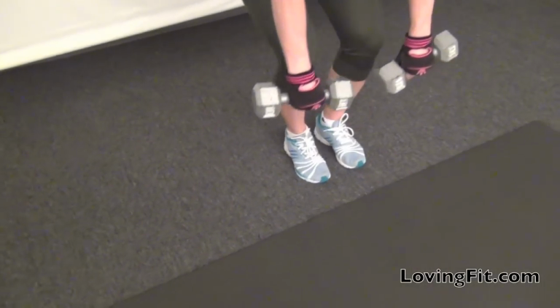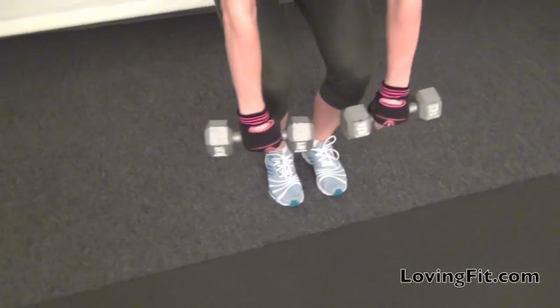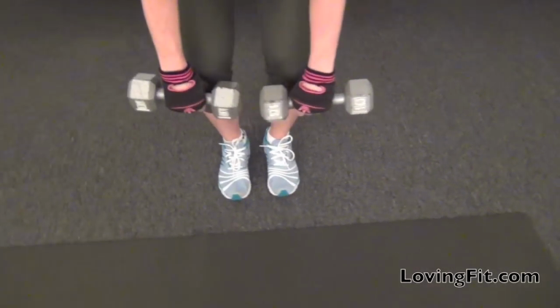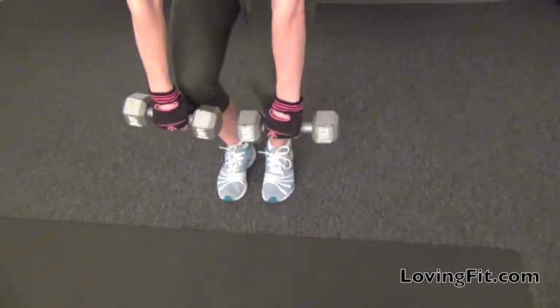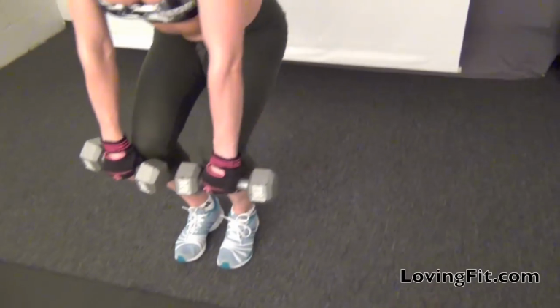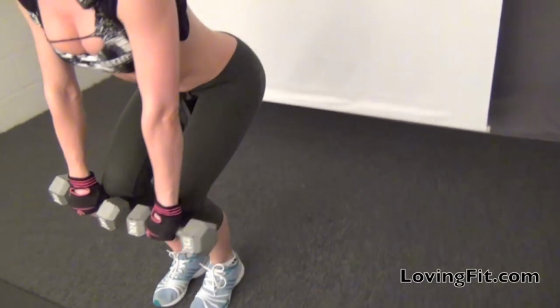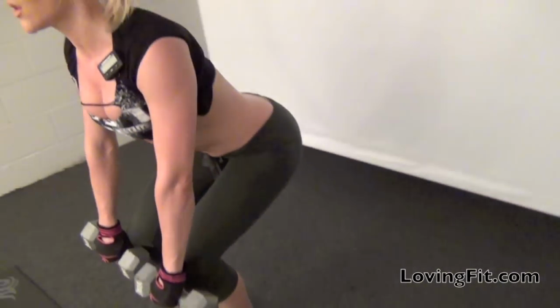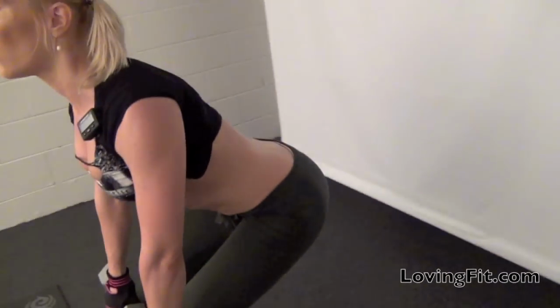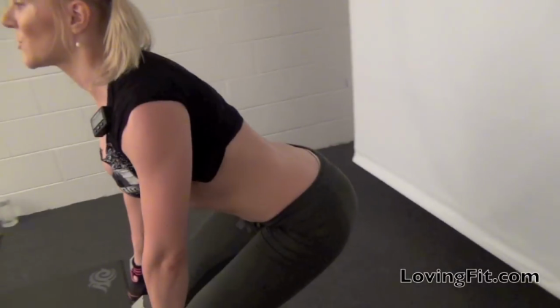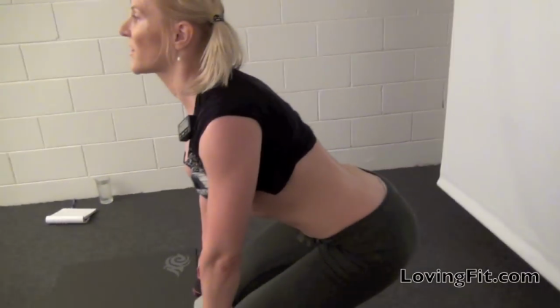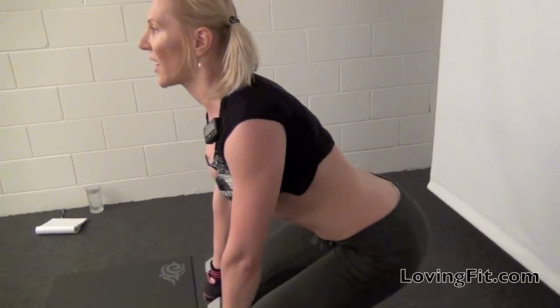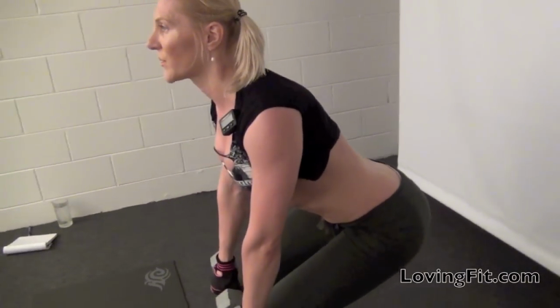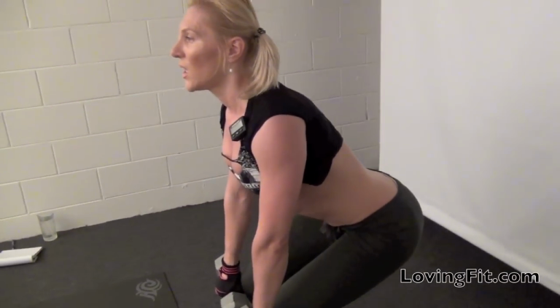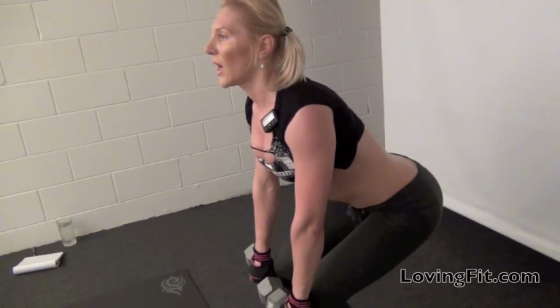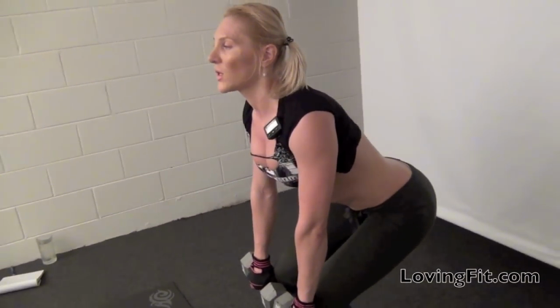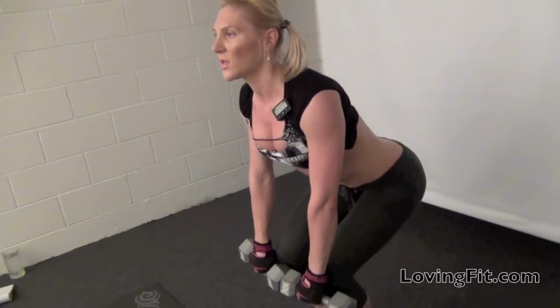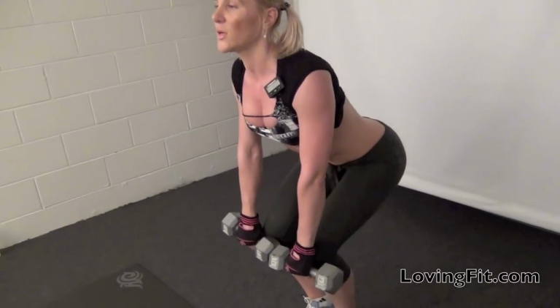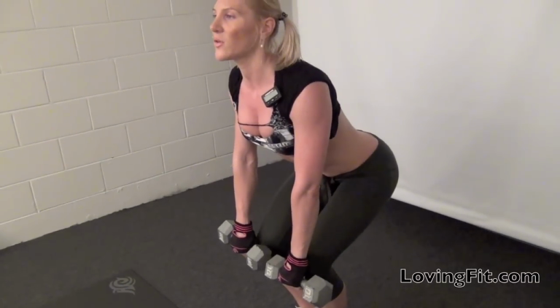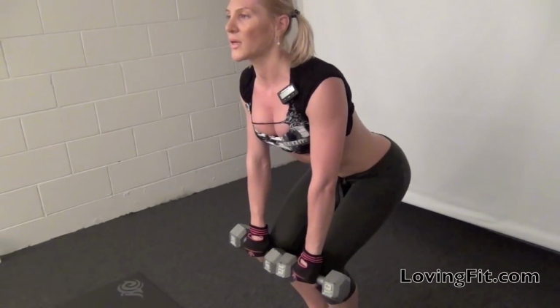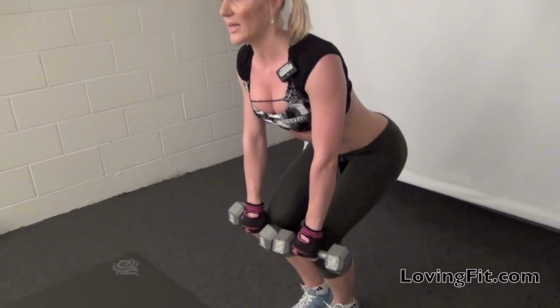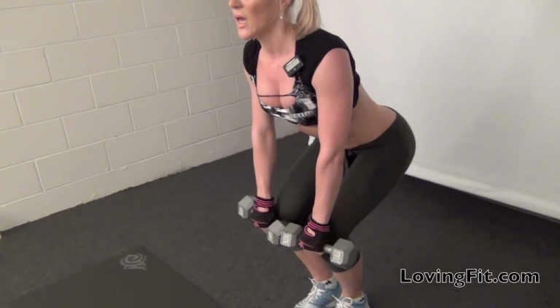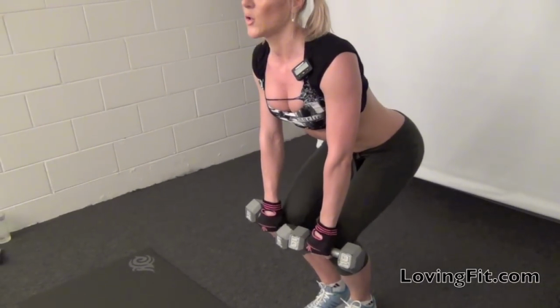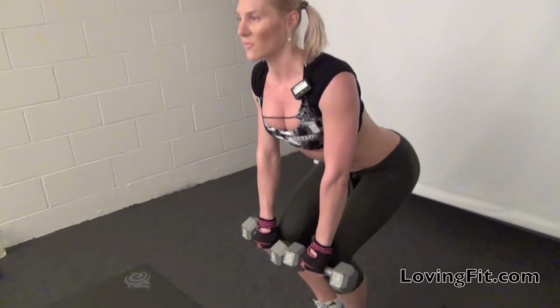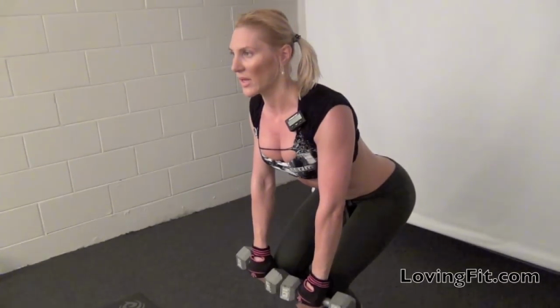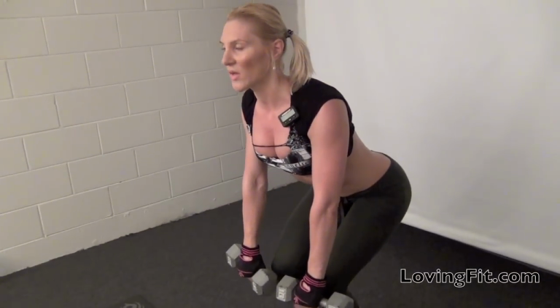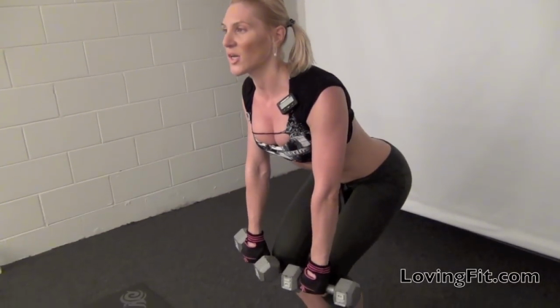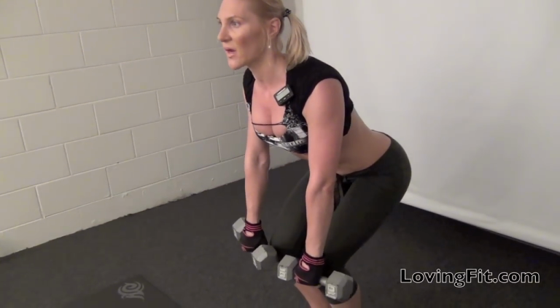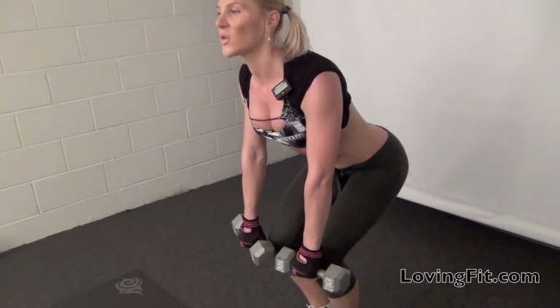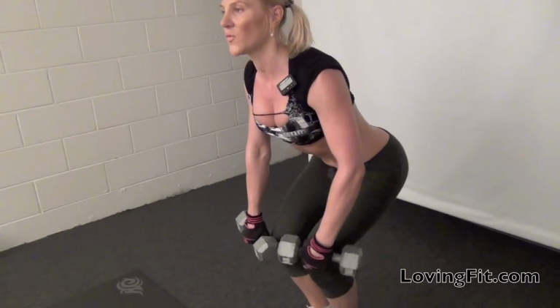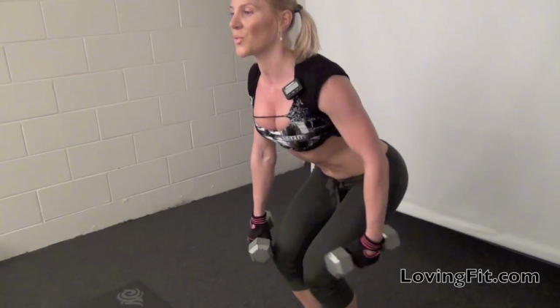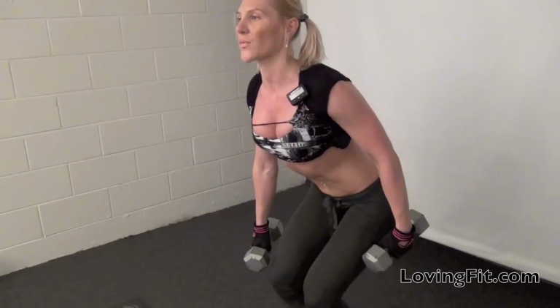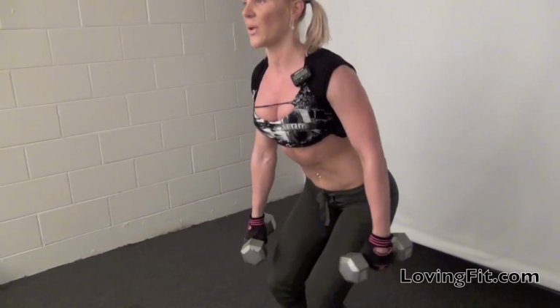Your back is going to be straight. You're going to stay low the whole time throughout this exercise. You're going to feel the burn in the back of your leg, your butt, and a little bit in the front of your leg as well. Adjust yourself so that you feel the burn in the correct spot.